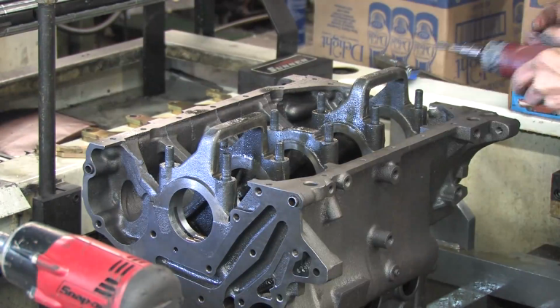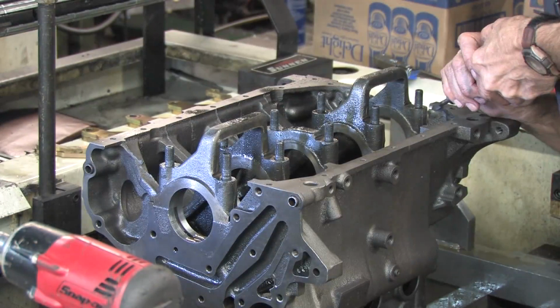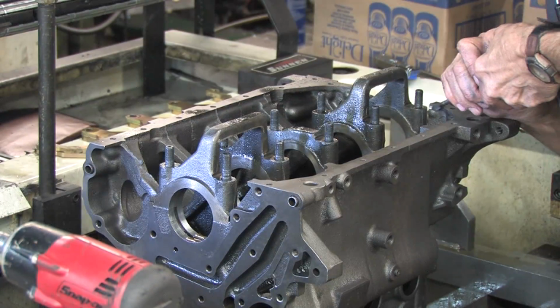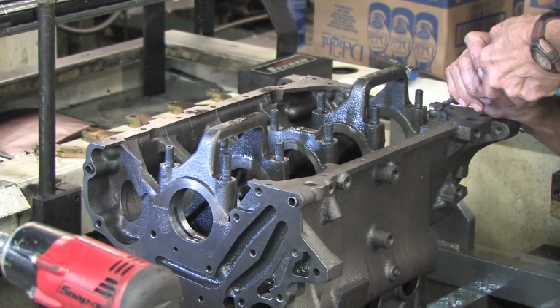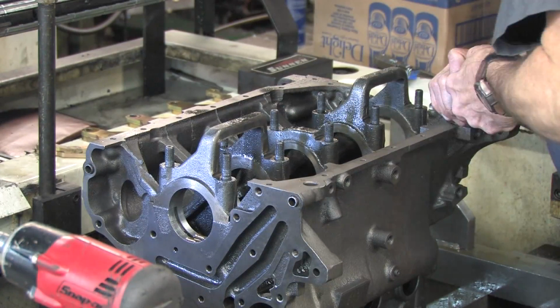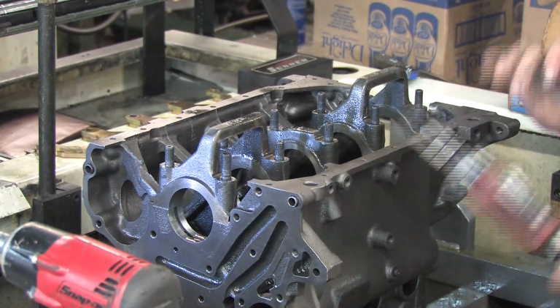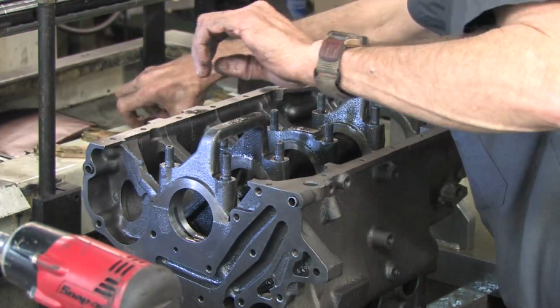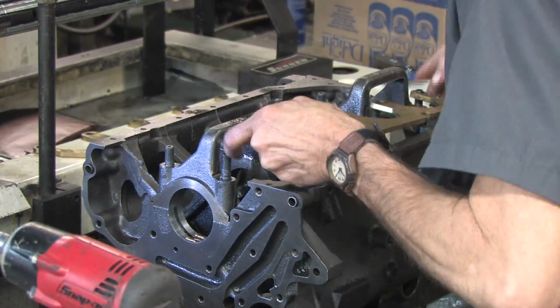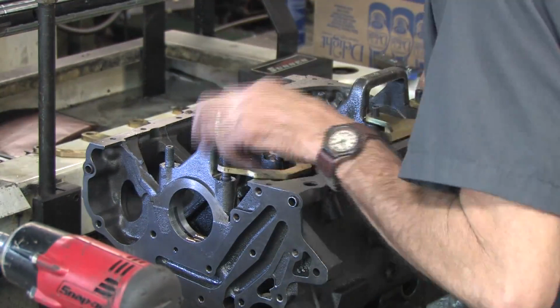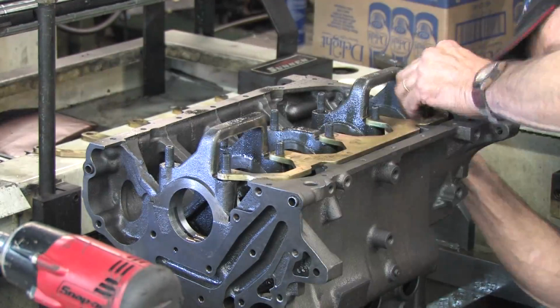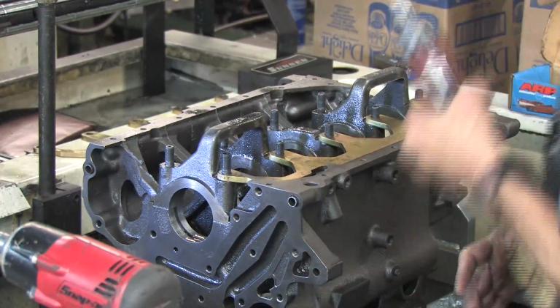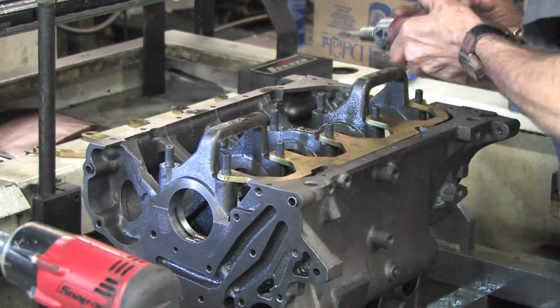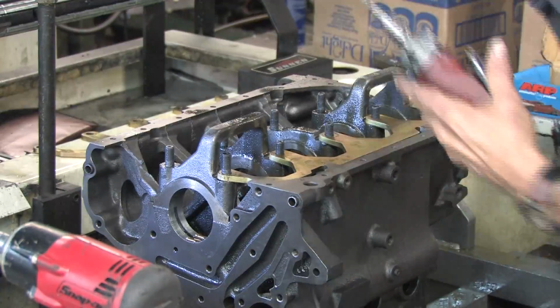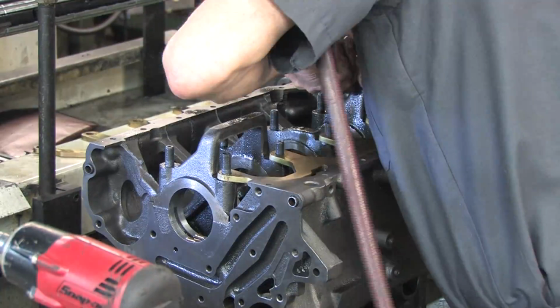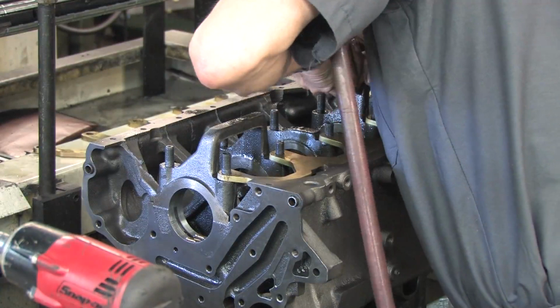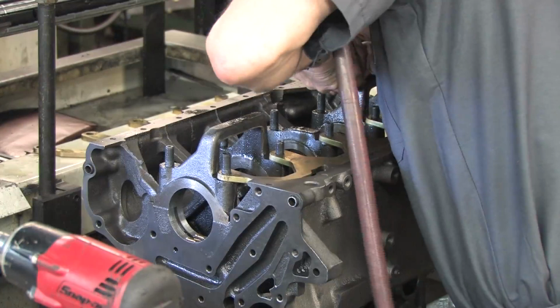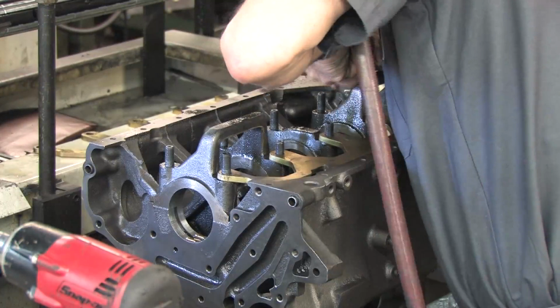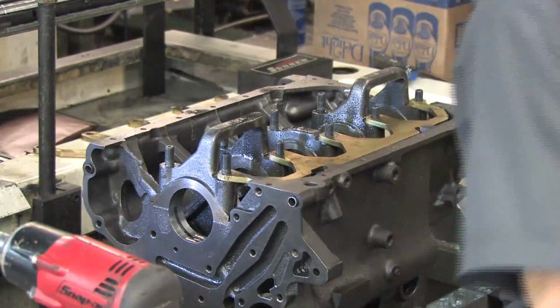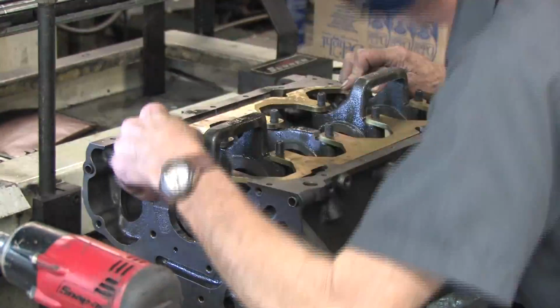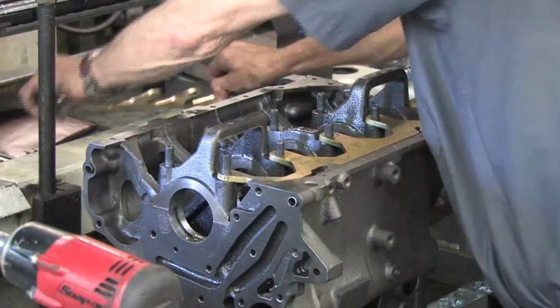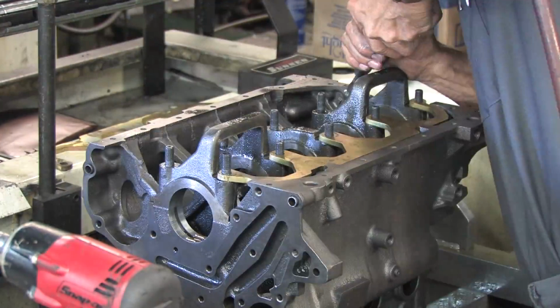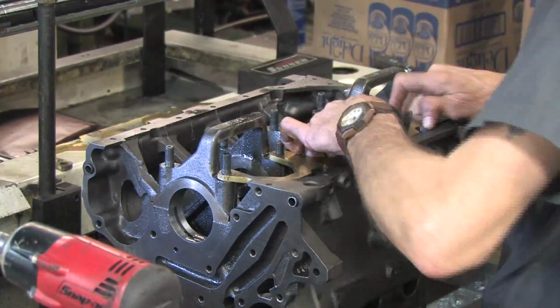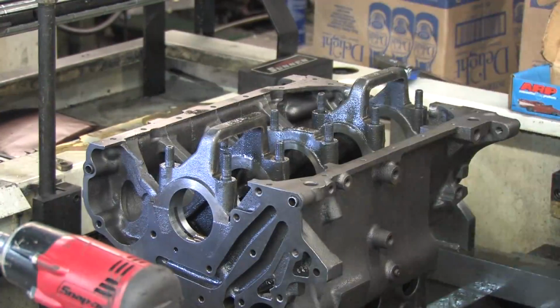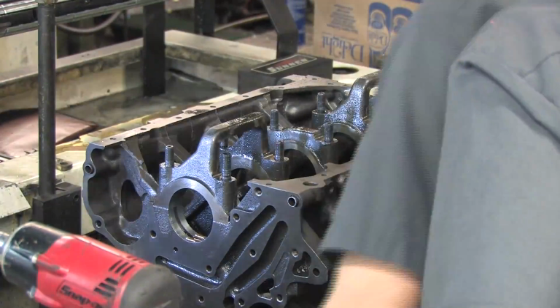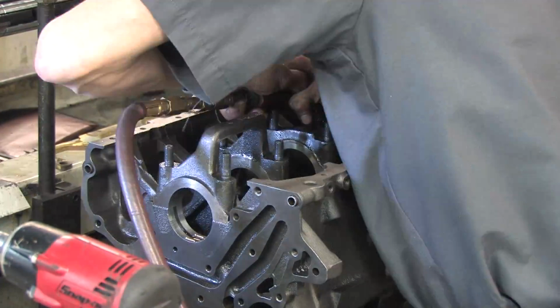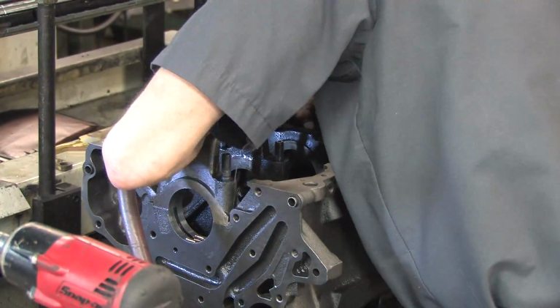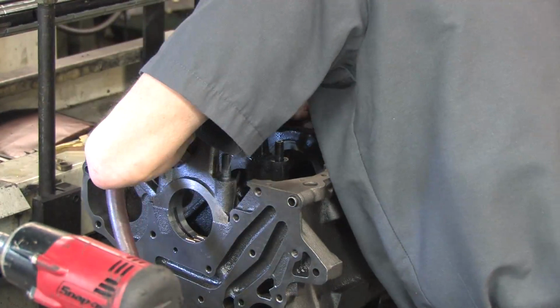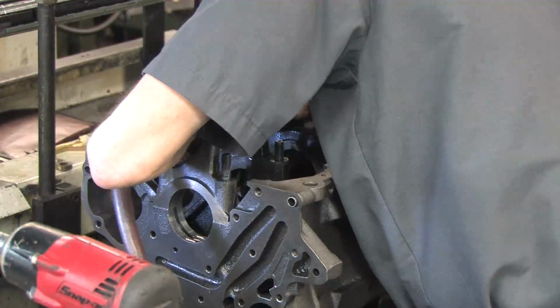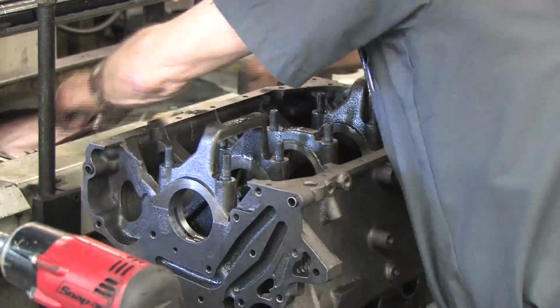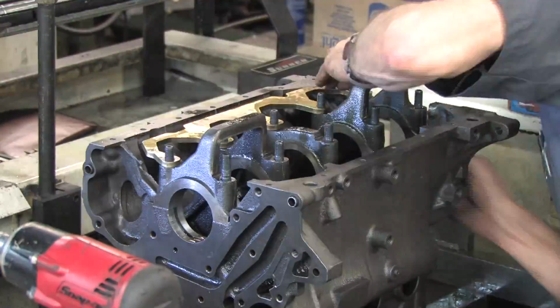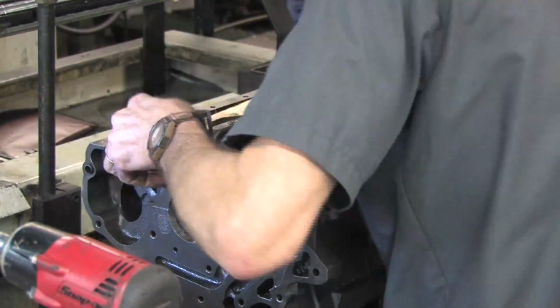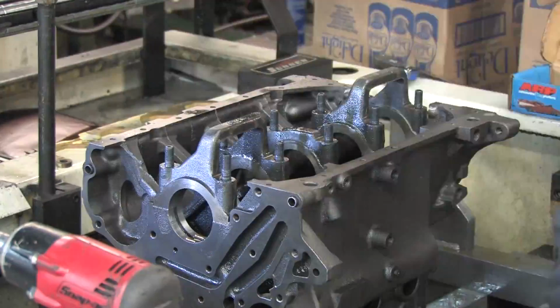Some people grind them off entirely, but it's not necessary to grind them flush with the block. You grind off just past where the girdle ends and make sure it doesn't make any contact. A little breathing room helps in this case.